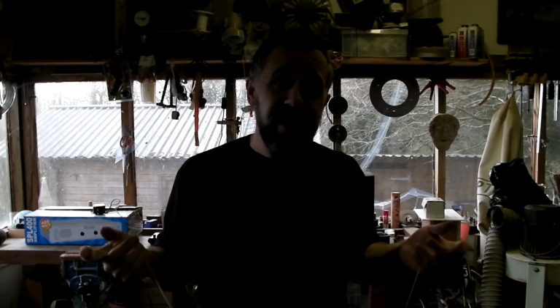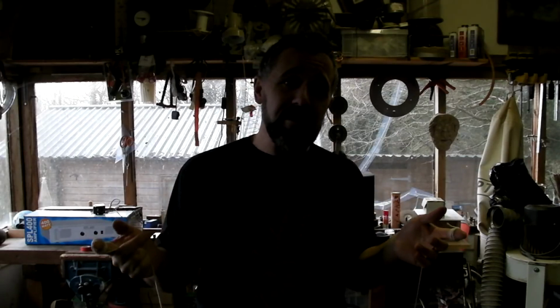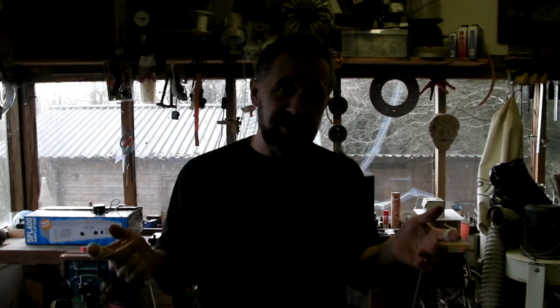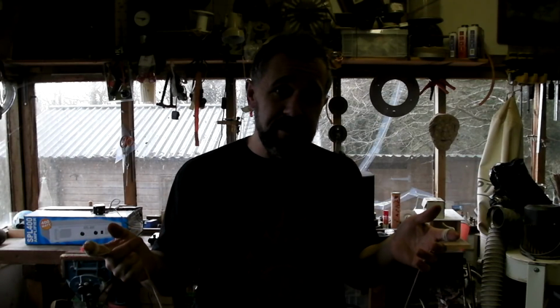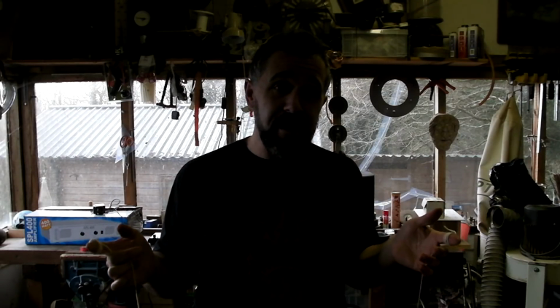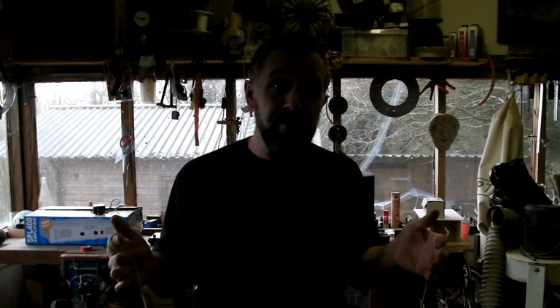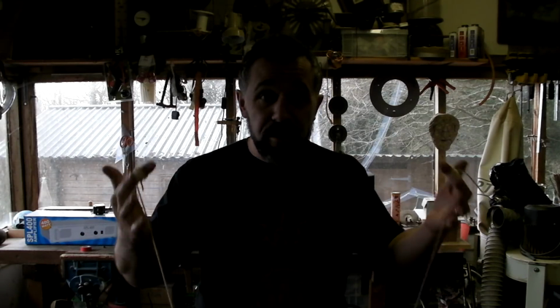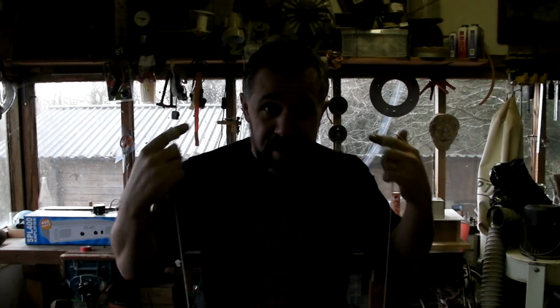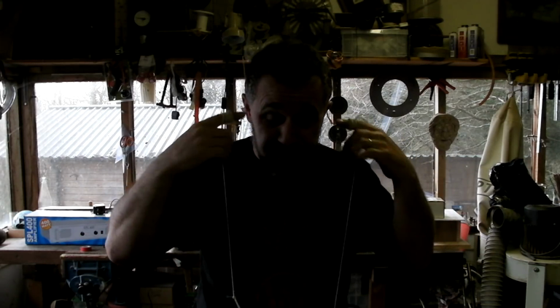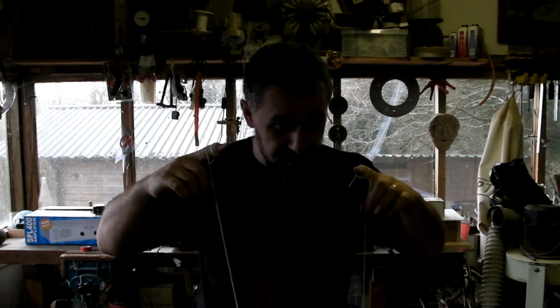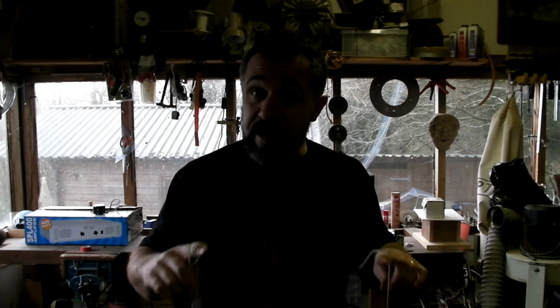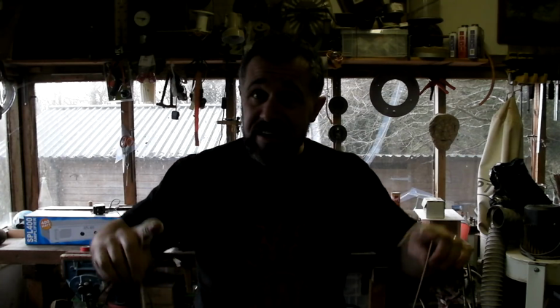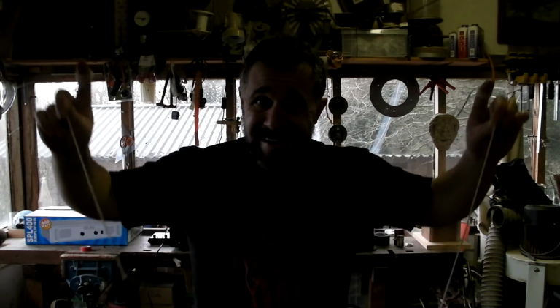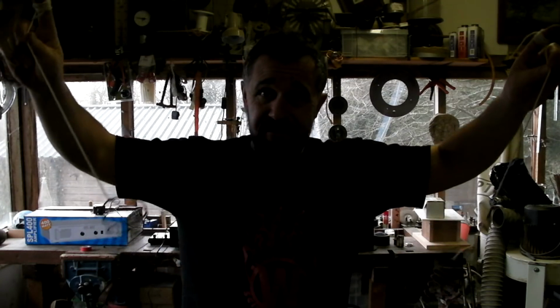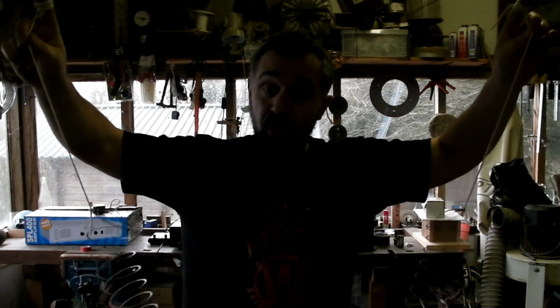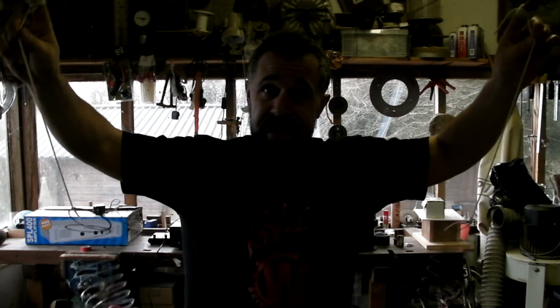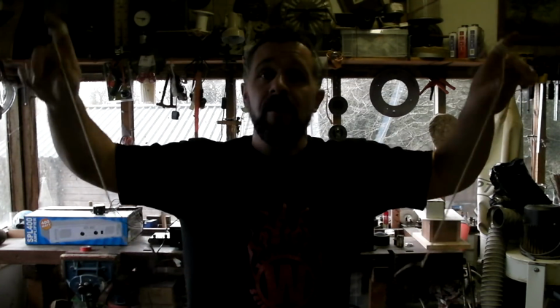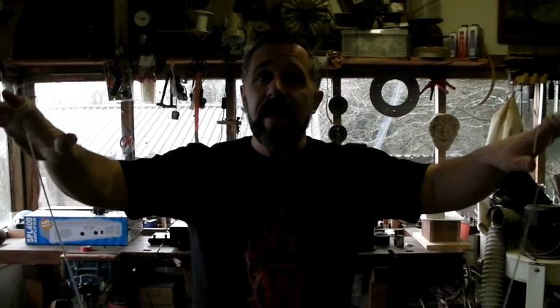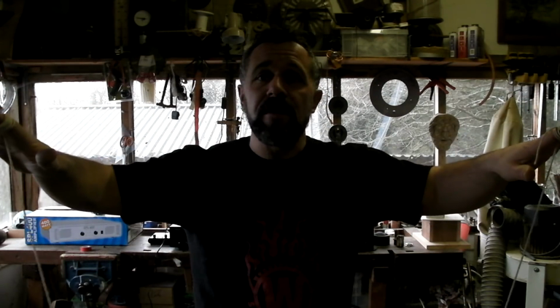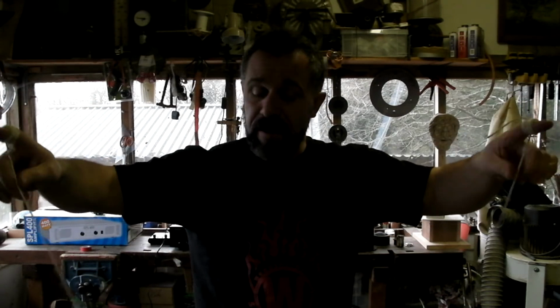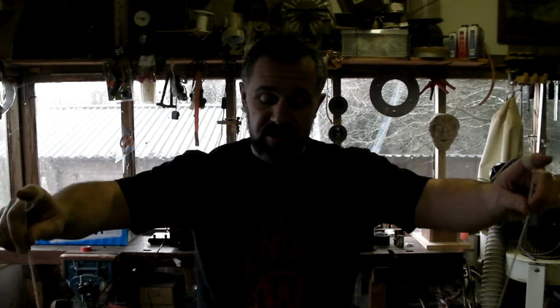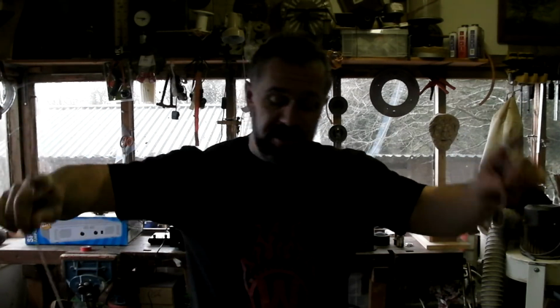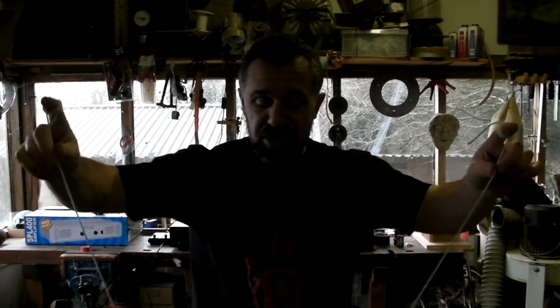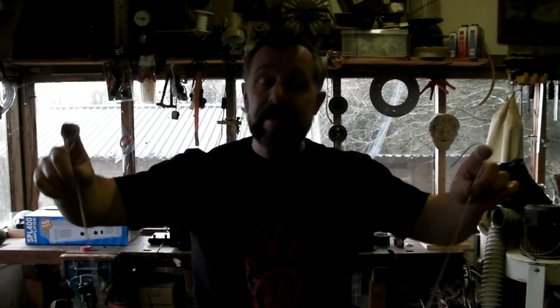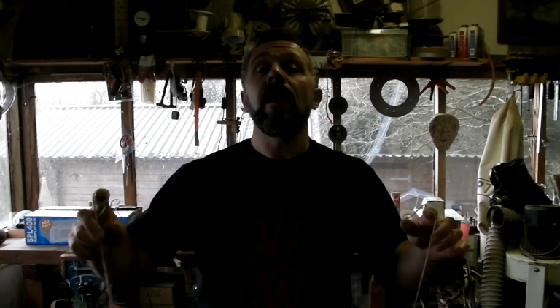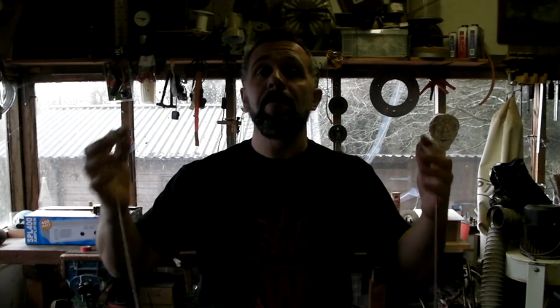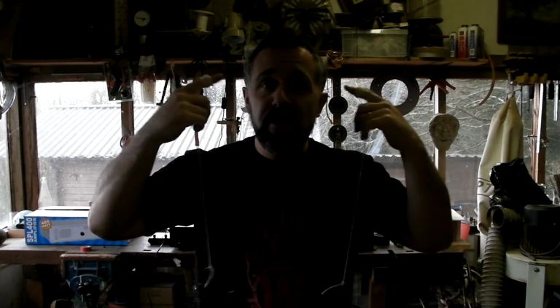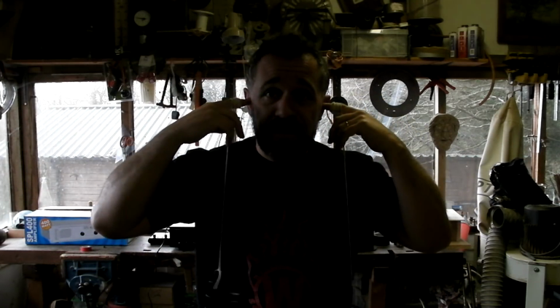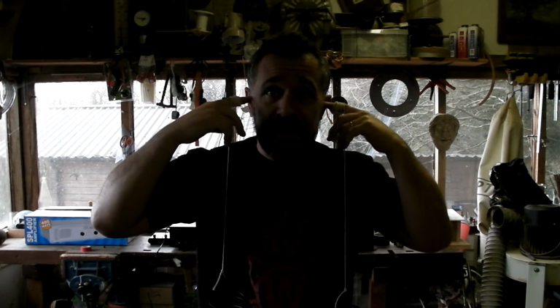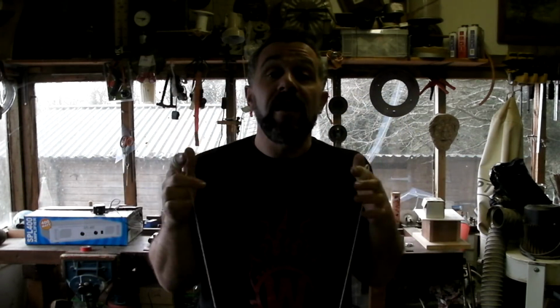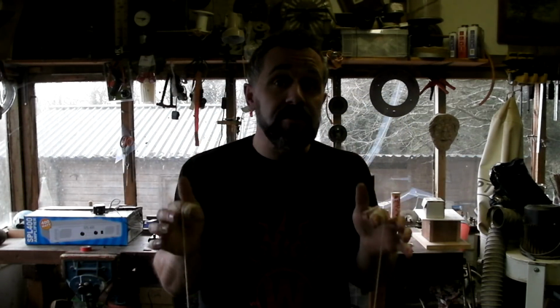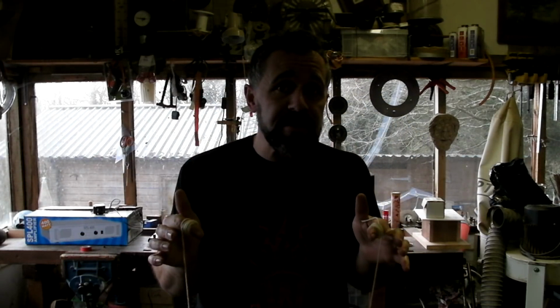Now it looks a bit stupid, but what you can hear through your fingers and through the string is completely different to what you can hear on the outside. On the outside, you can just hear metal jingling, but when you've got your fingers in your ears it sounds completely different.